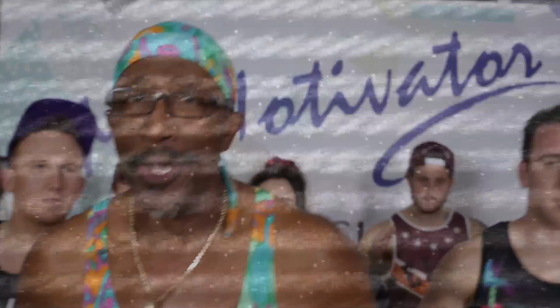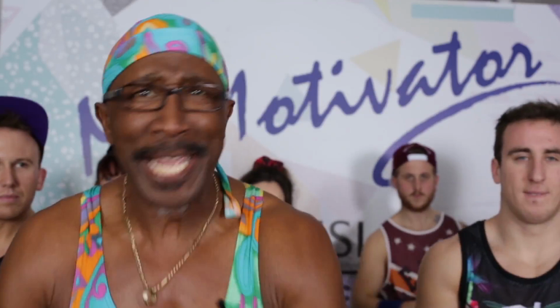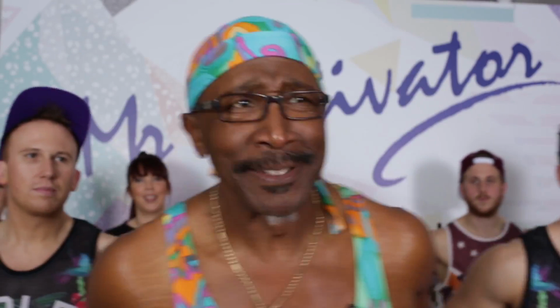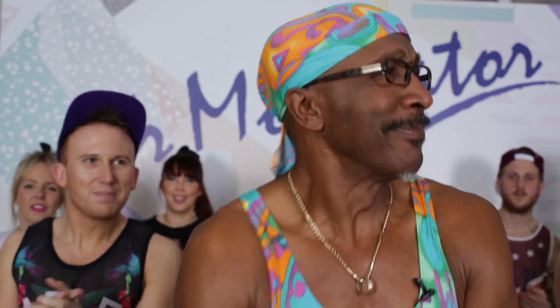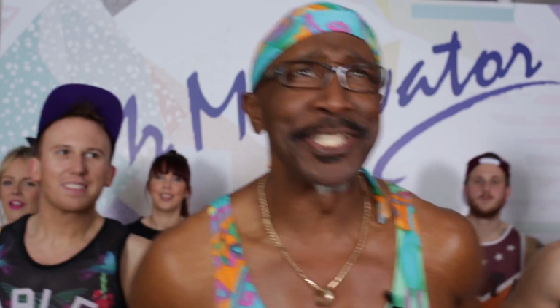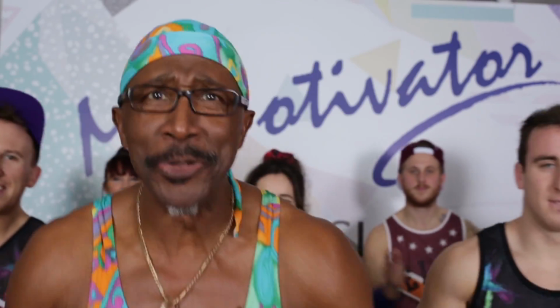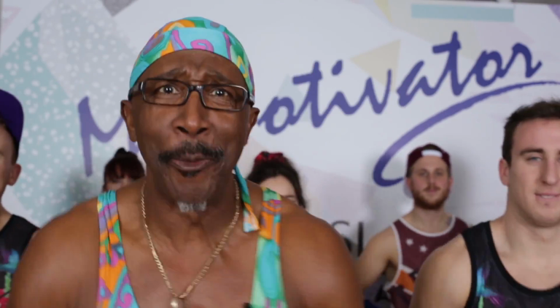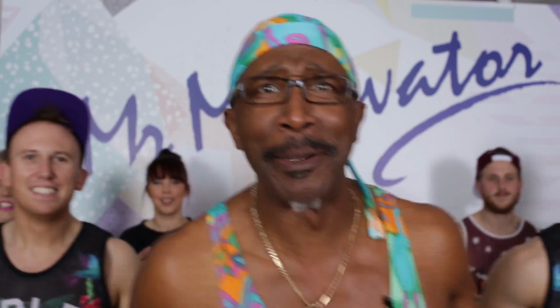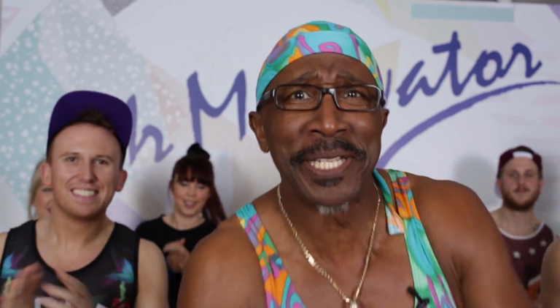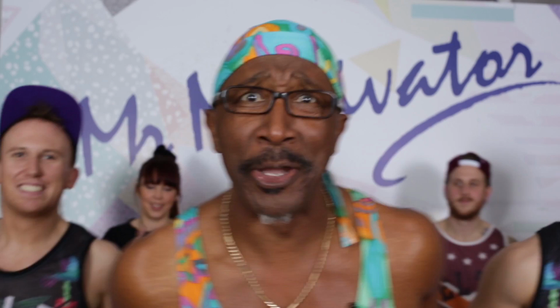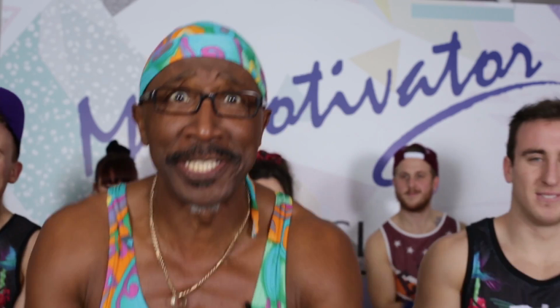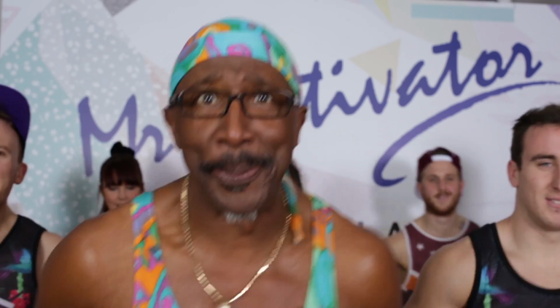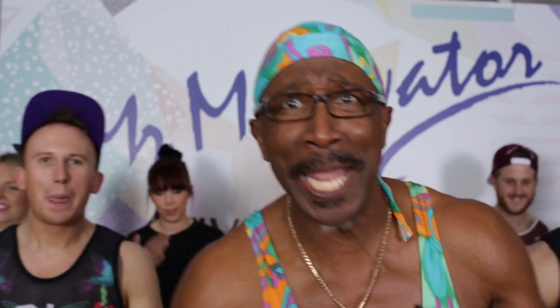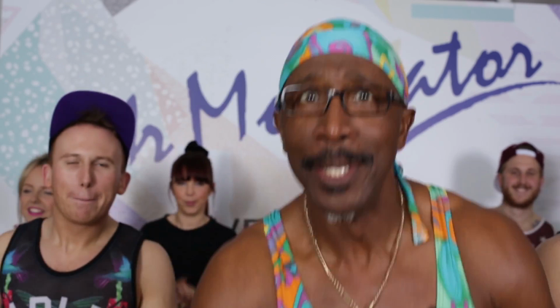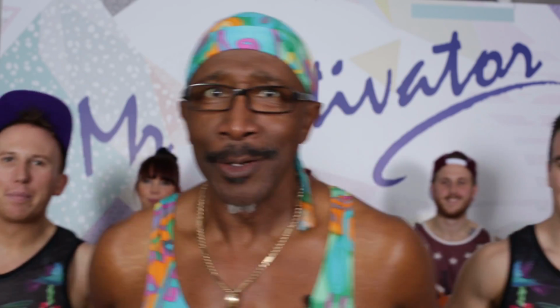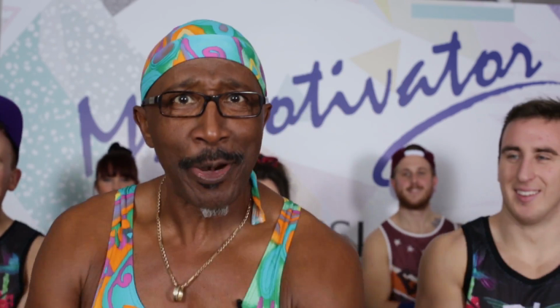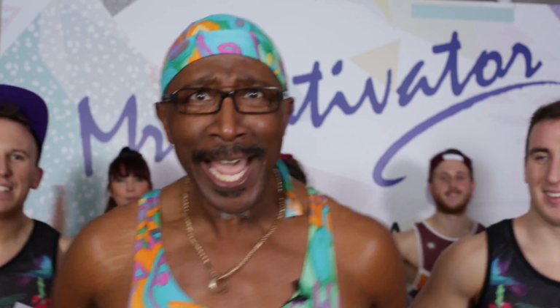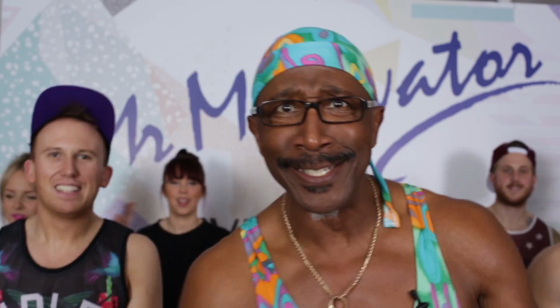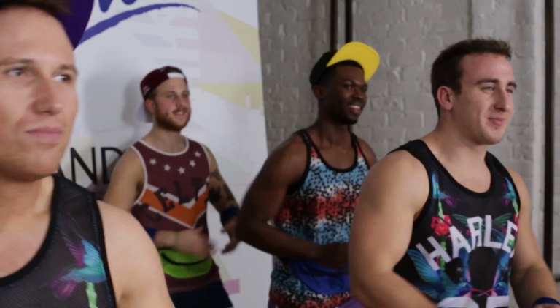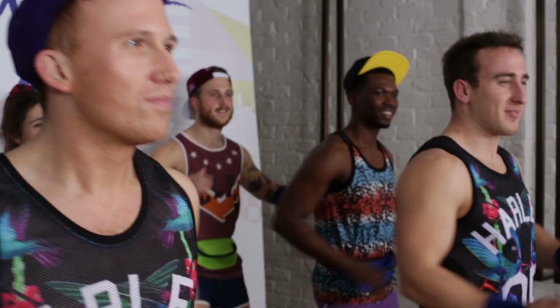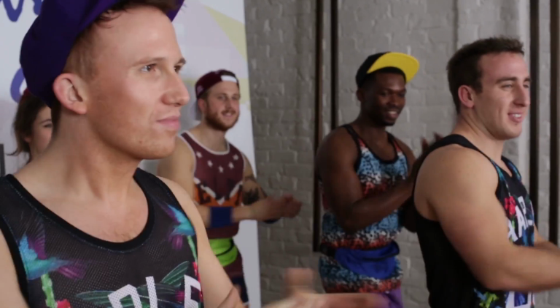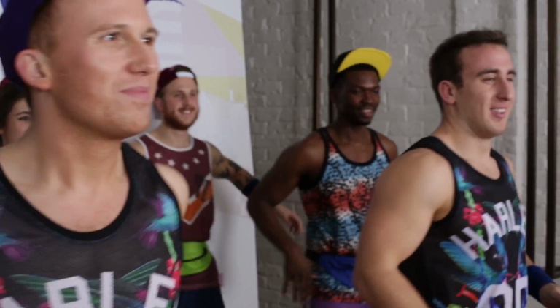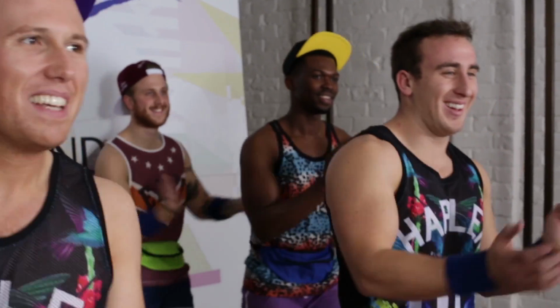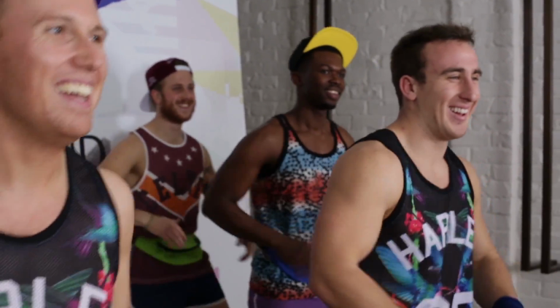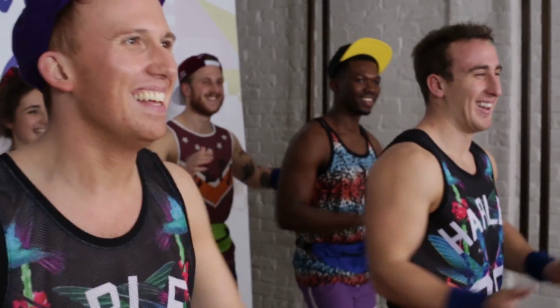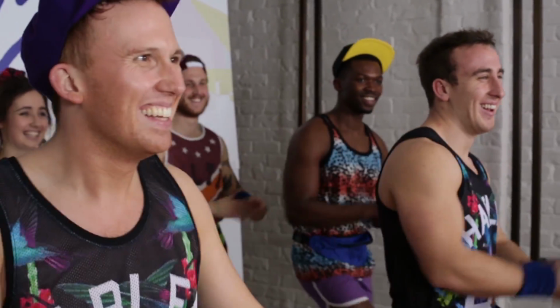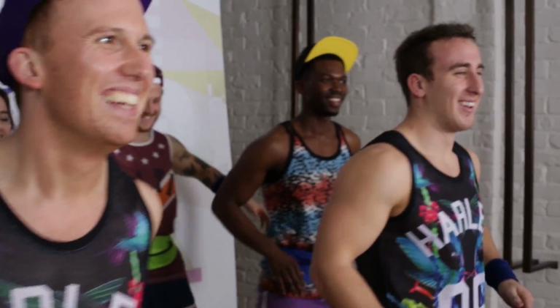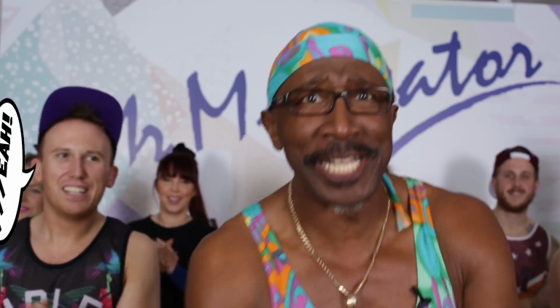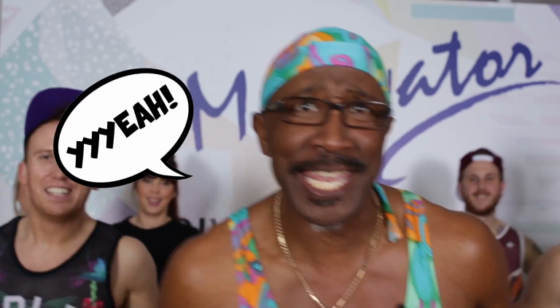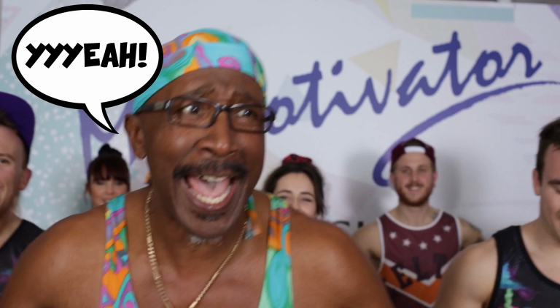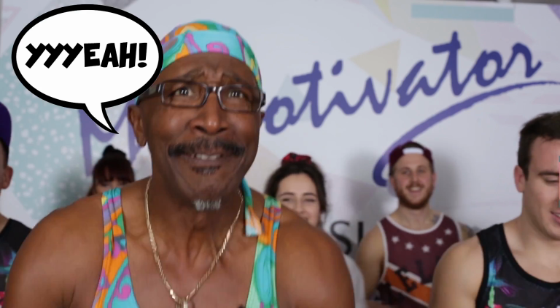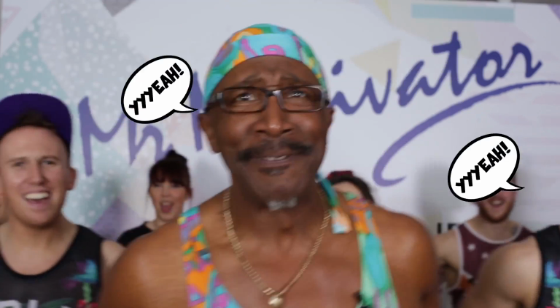Oh gang, it's a new year. Welcome to Mr. Motivator's Boot Camp with River Island. What a great partnership. I'm here with my team. Everybody say yeah! Yeah!